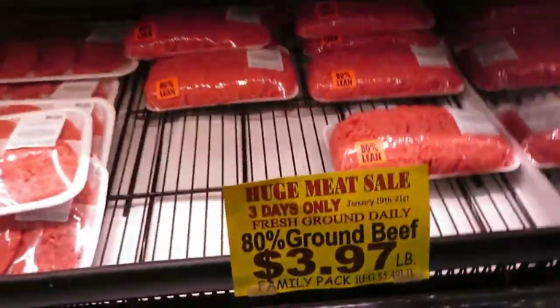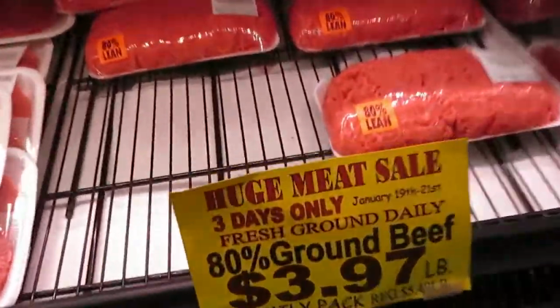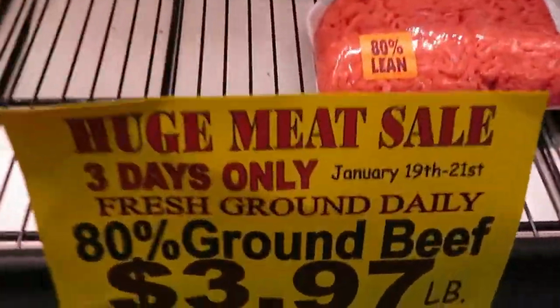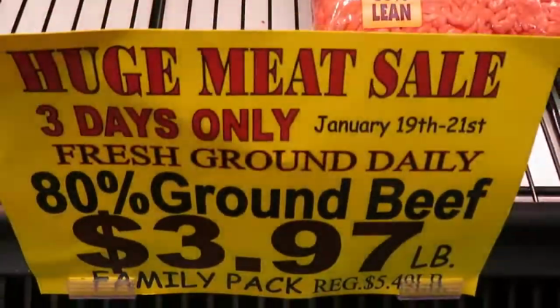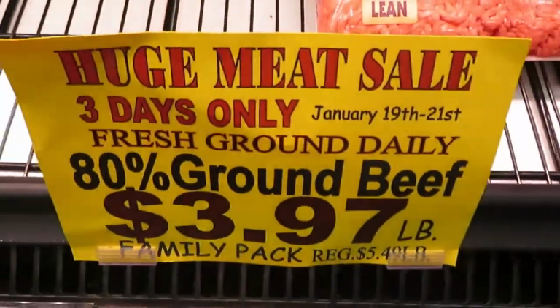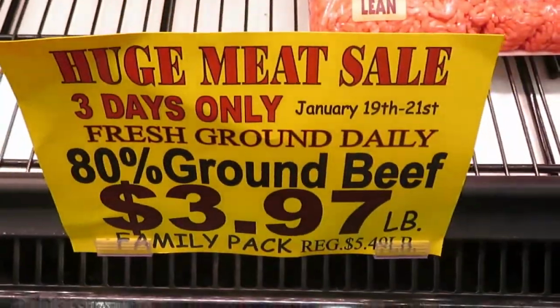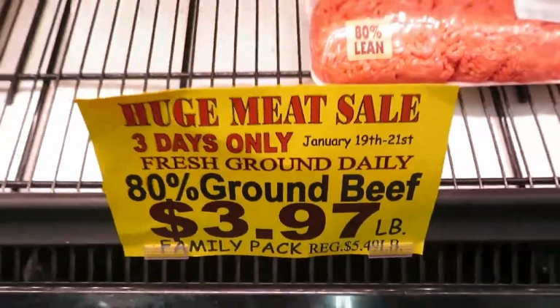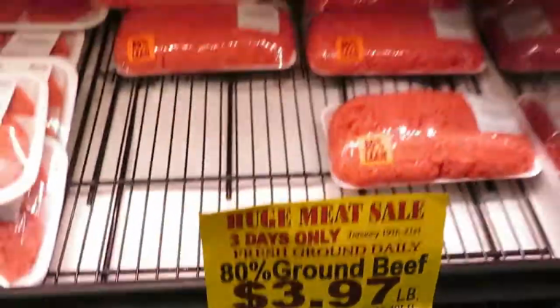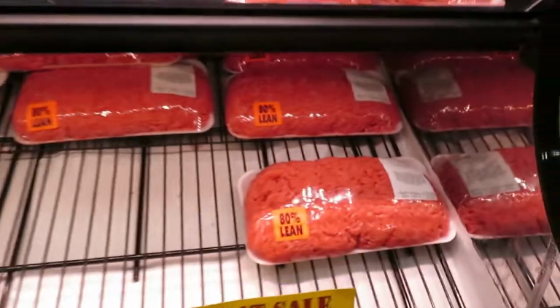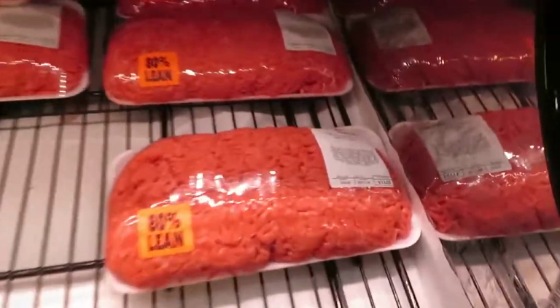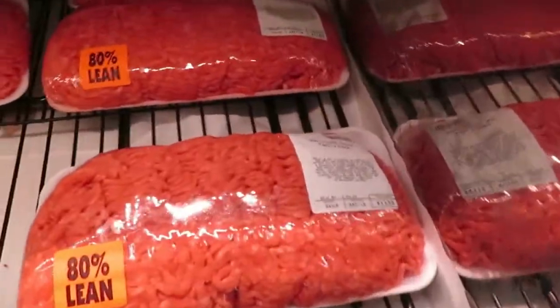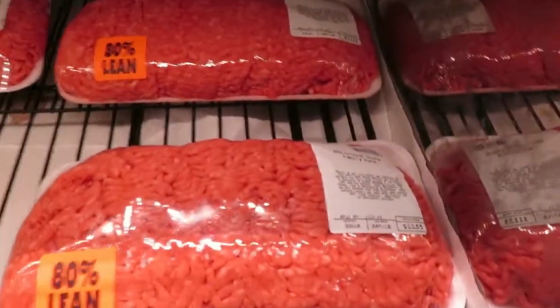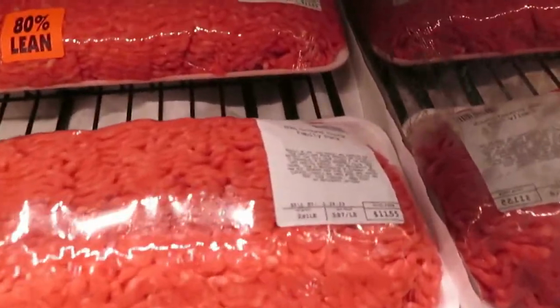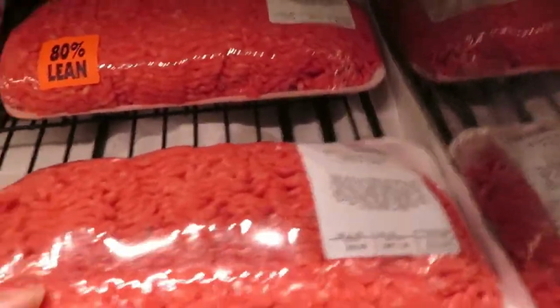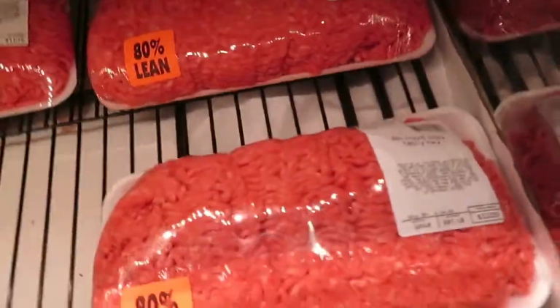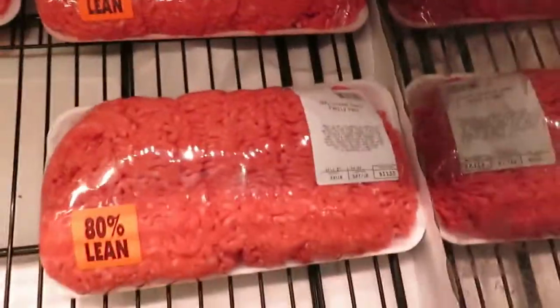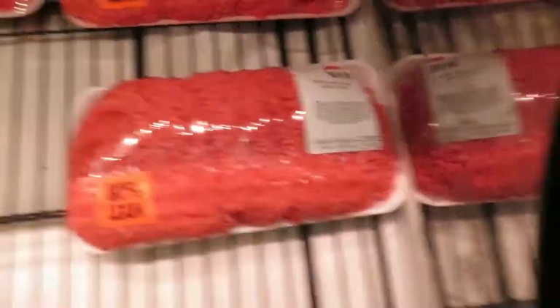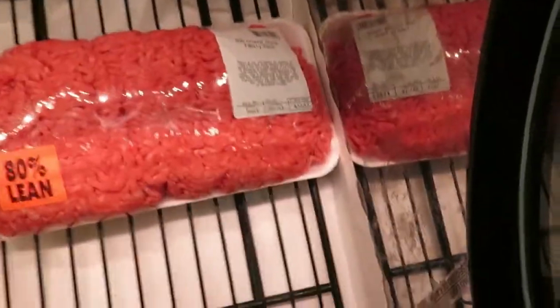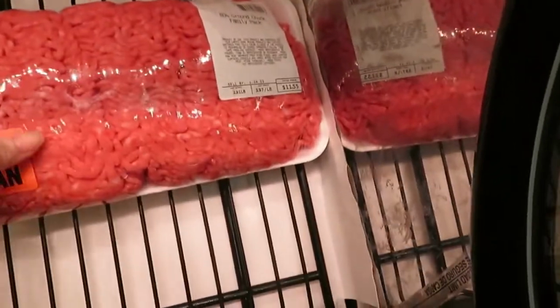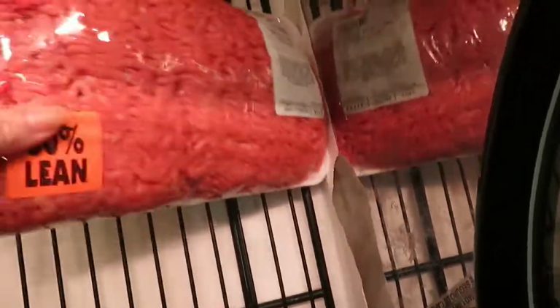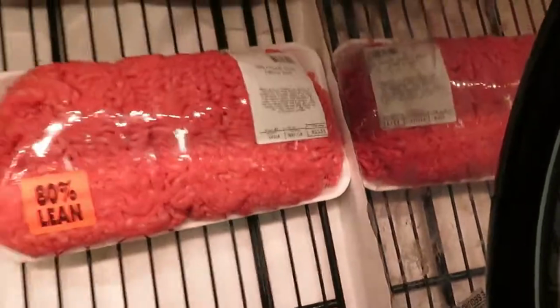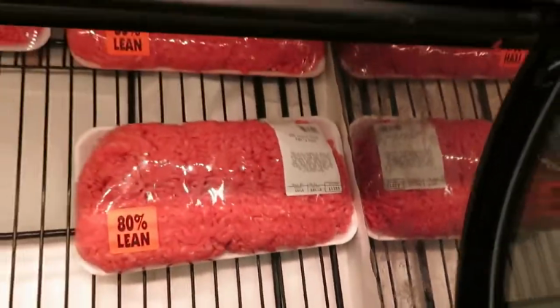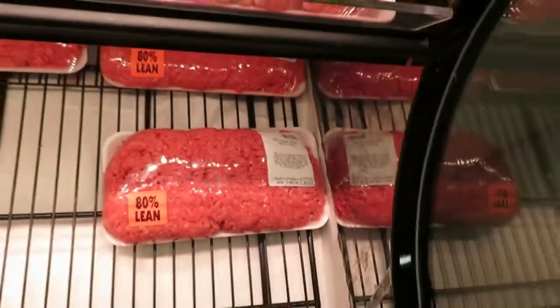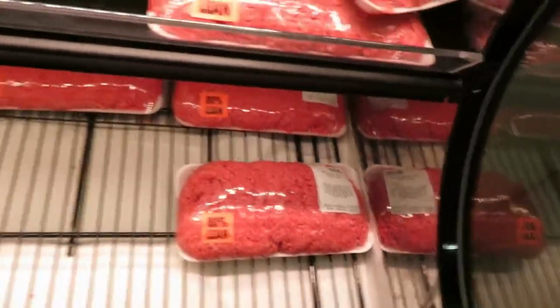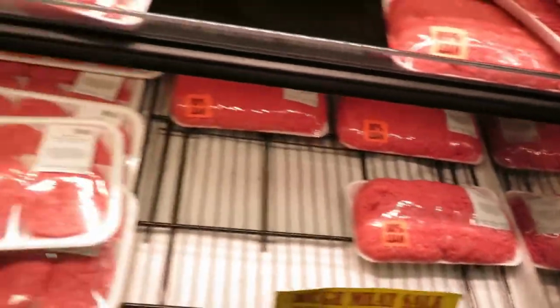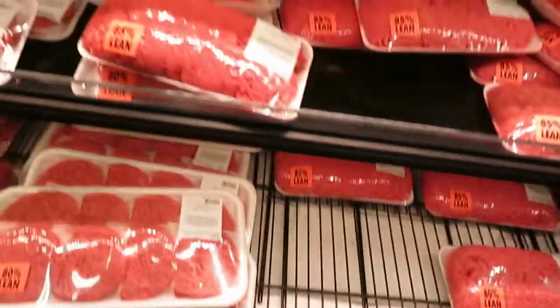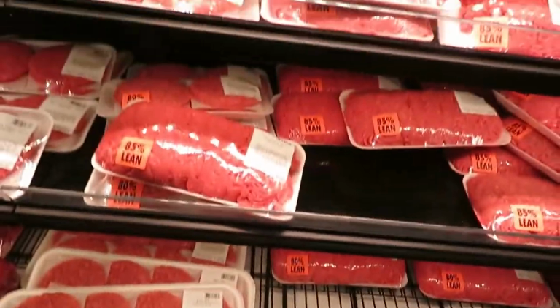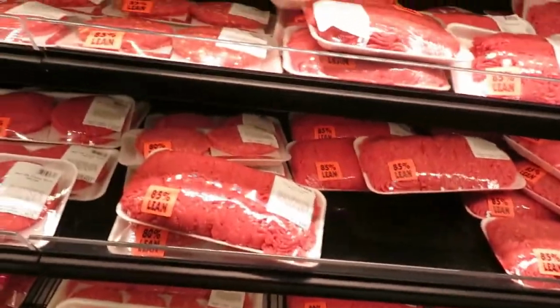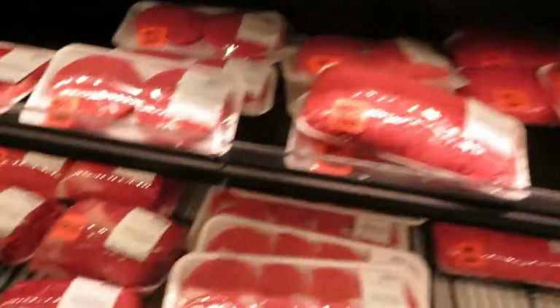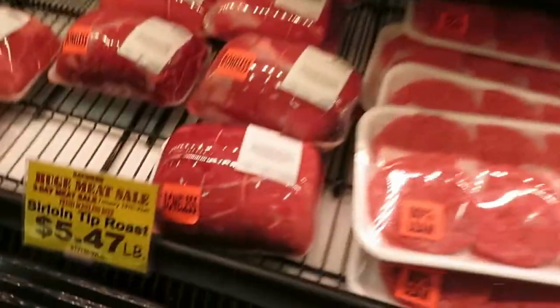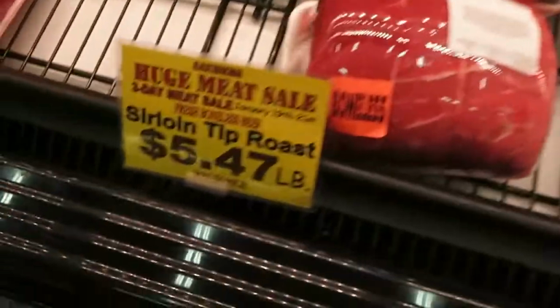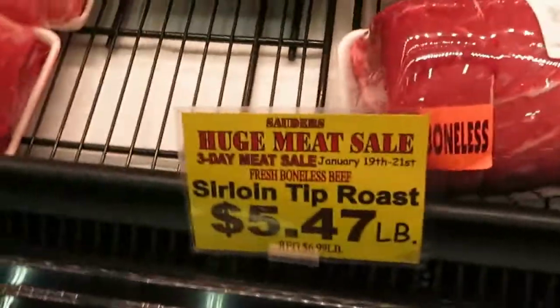Huge meat sale — three days only. This is only $11.55, 80% lean. Look at that. Oh my gosh, this is to die for.